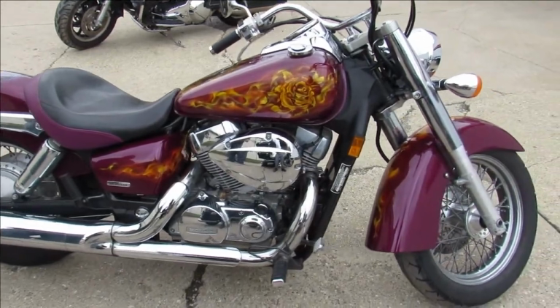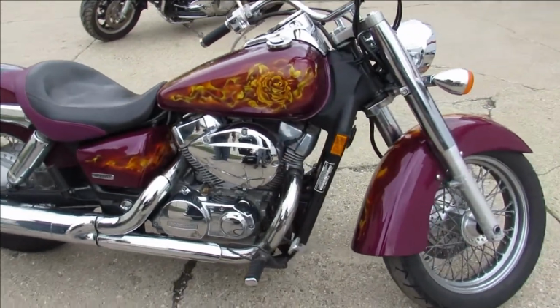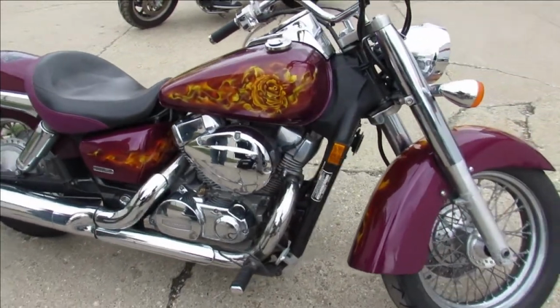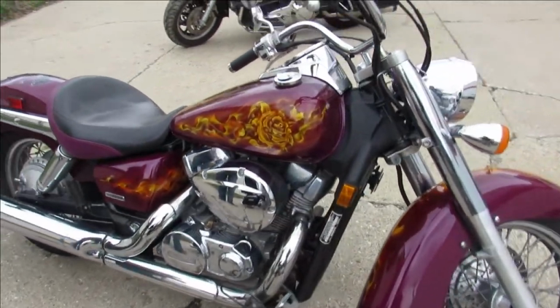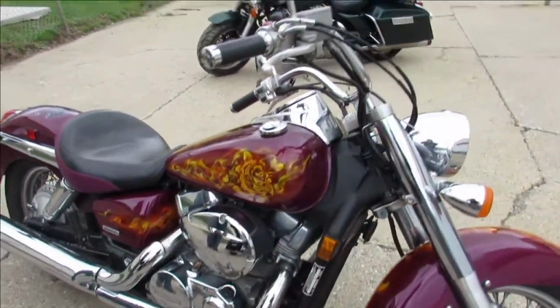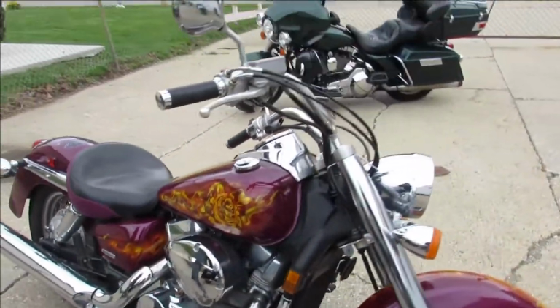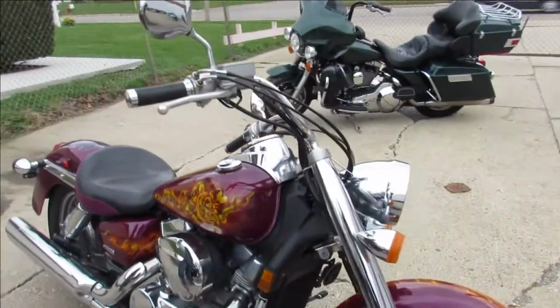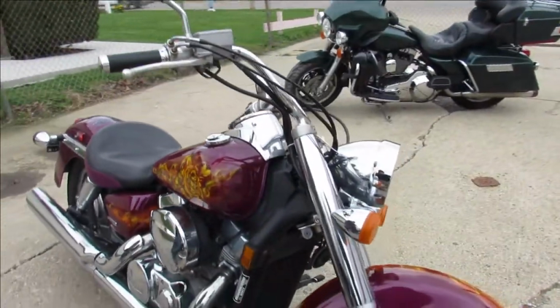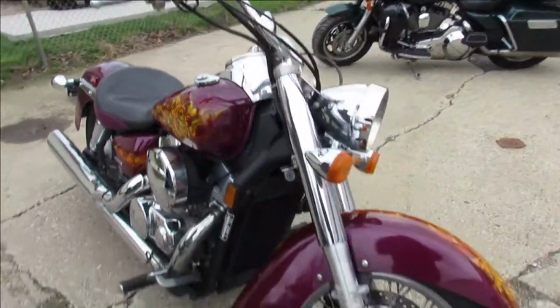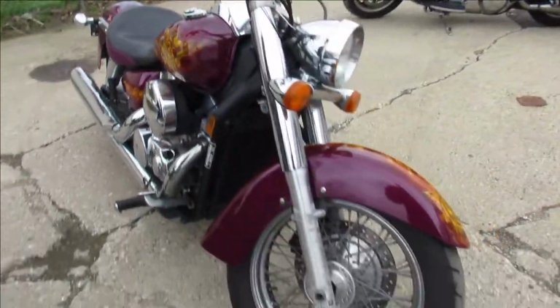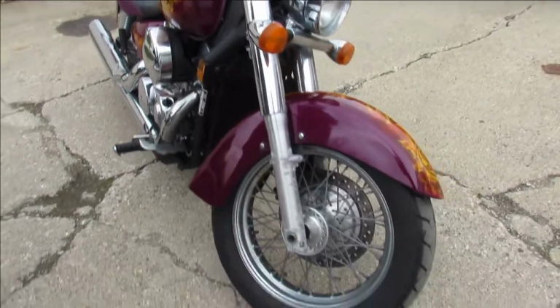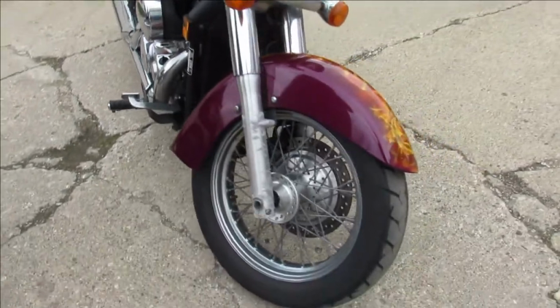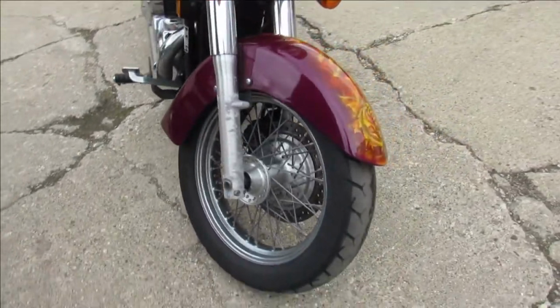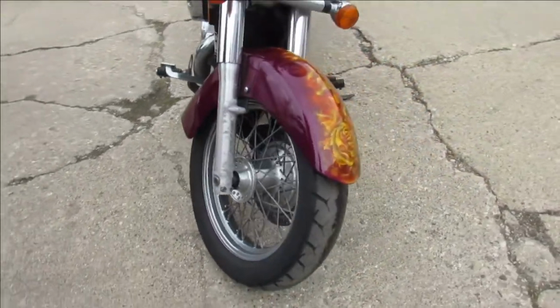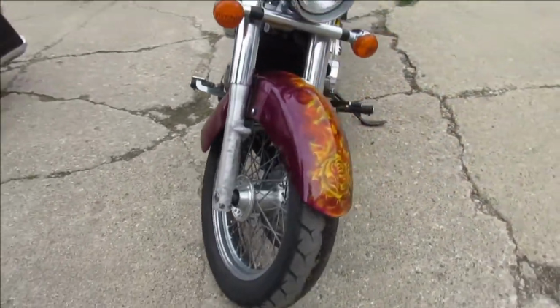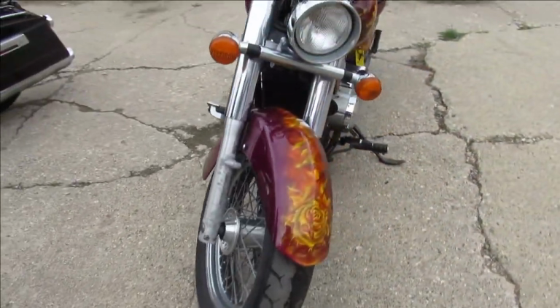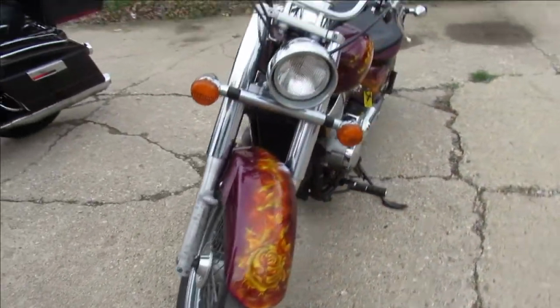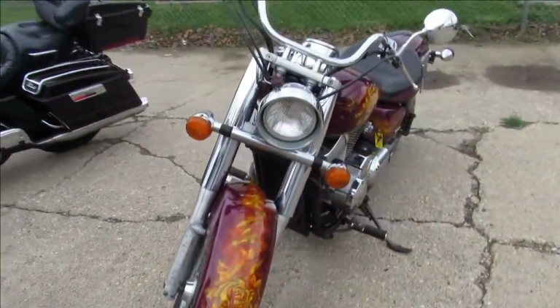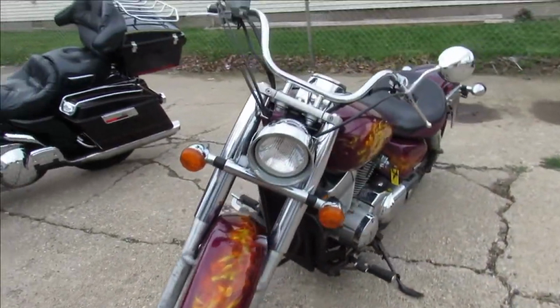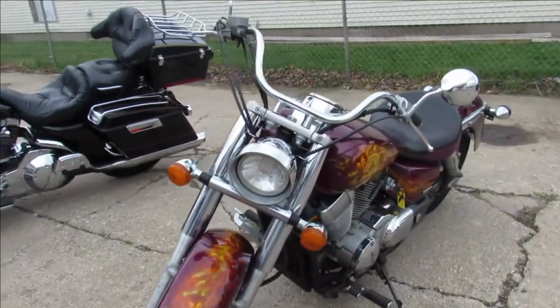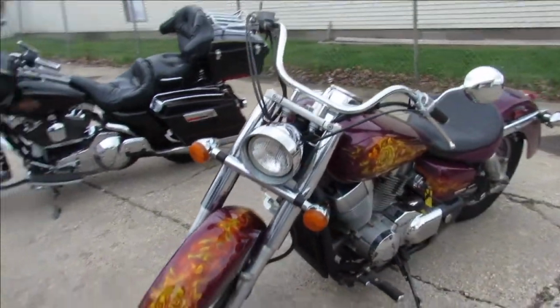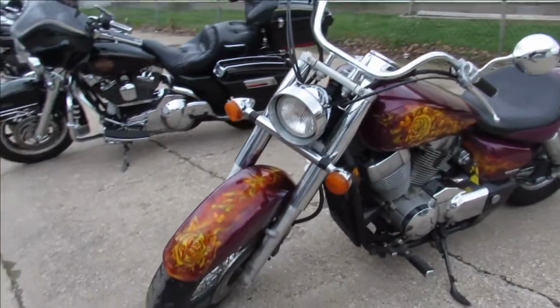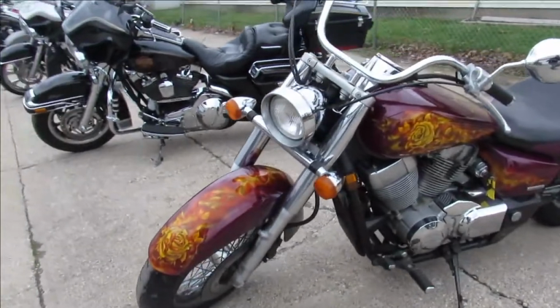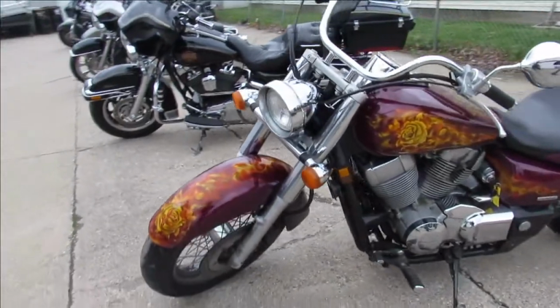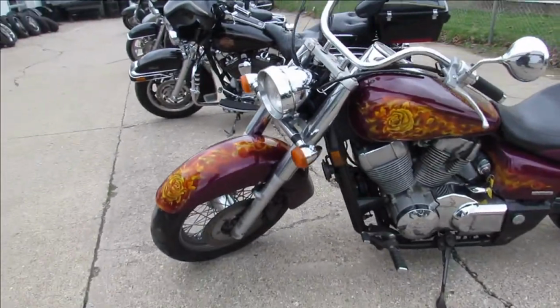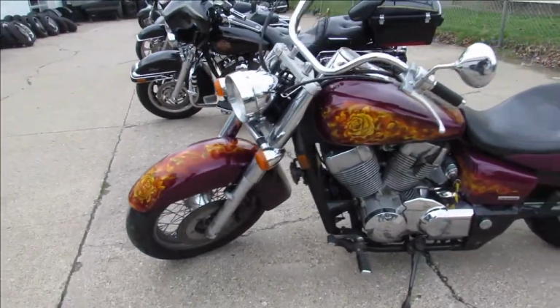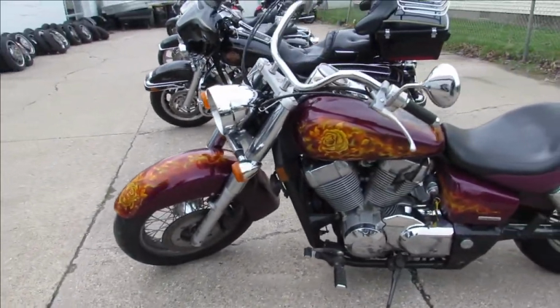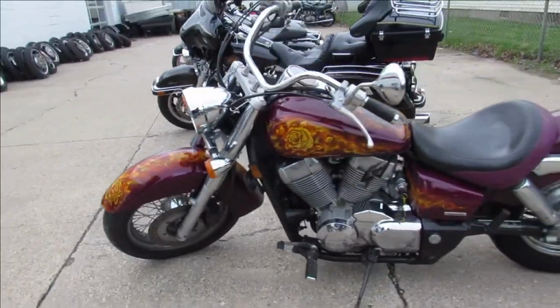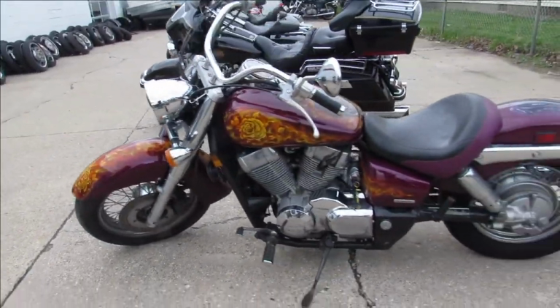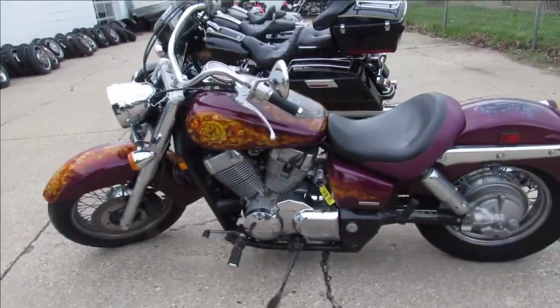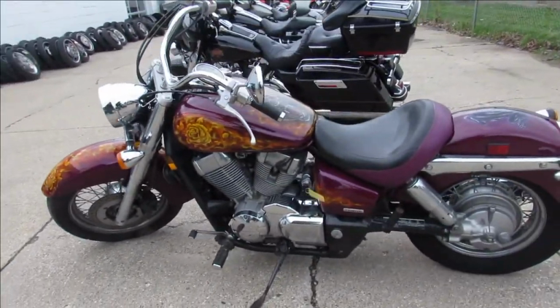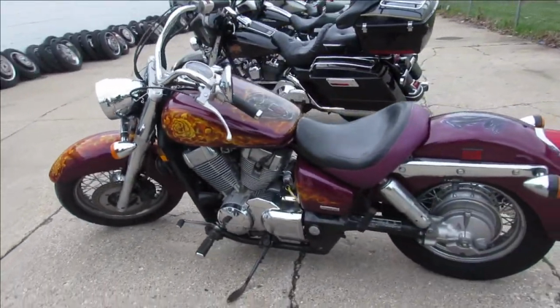Hey guys, ApprovalPowerResponse.com here doing some videos on some bikes we just got off the truck. This one here is a 2007 VTX 1300 for sale. It's got custom paint that was done right. The speedometer doesn't work but the bike runs strong. It's a great bike as is.